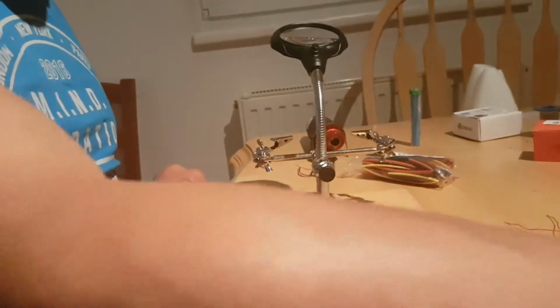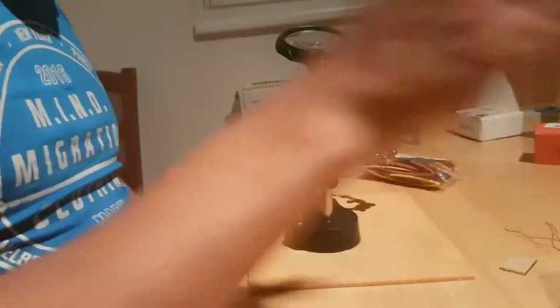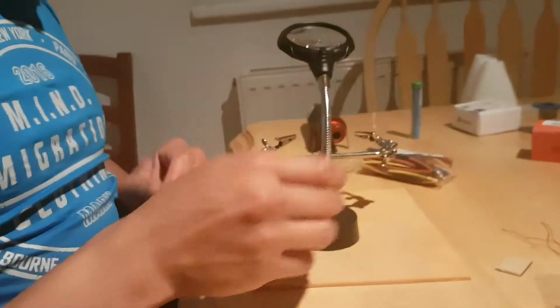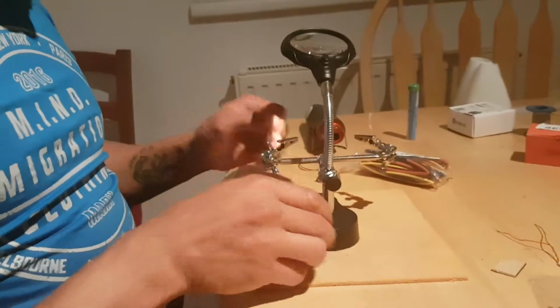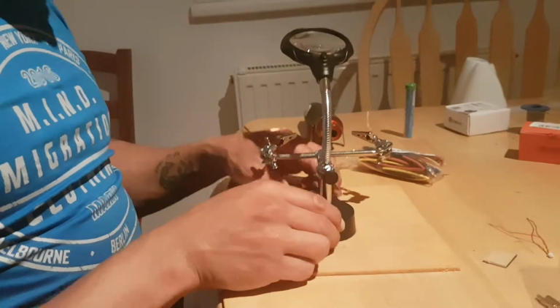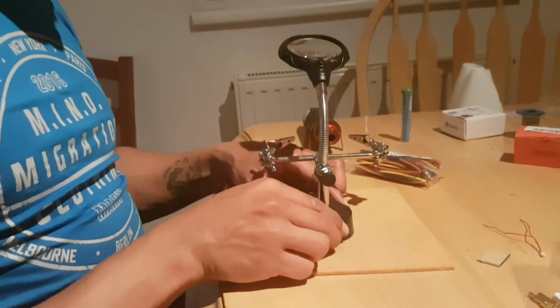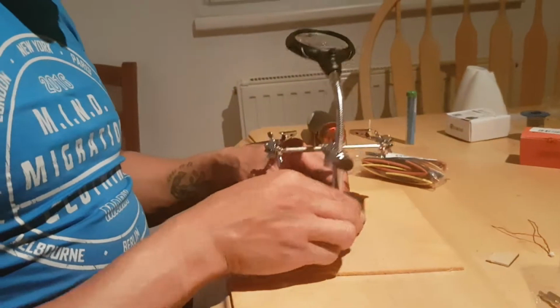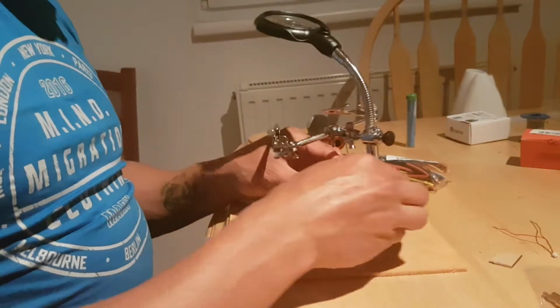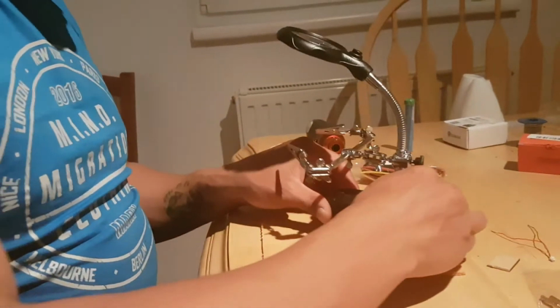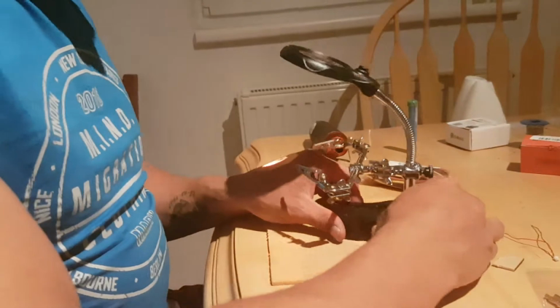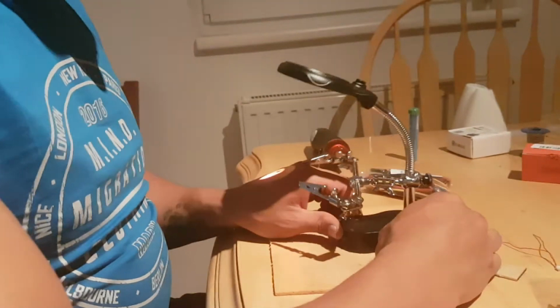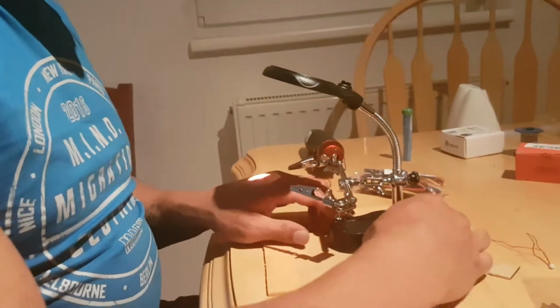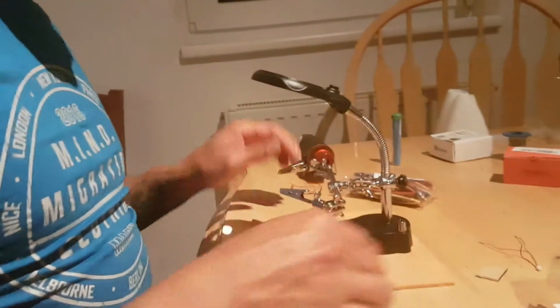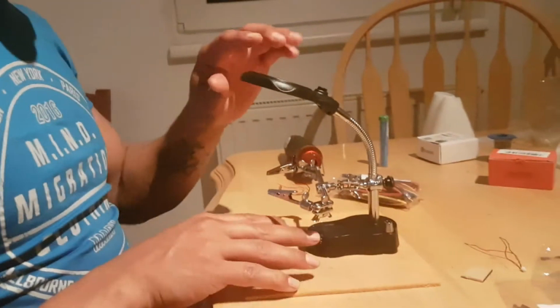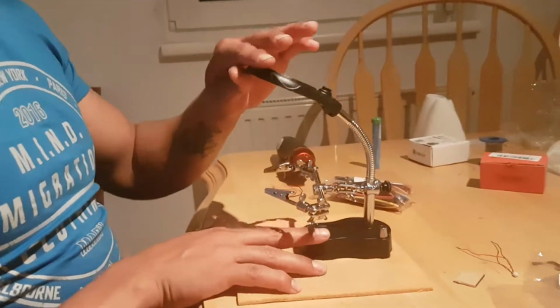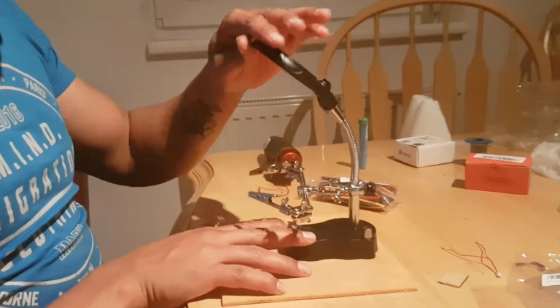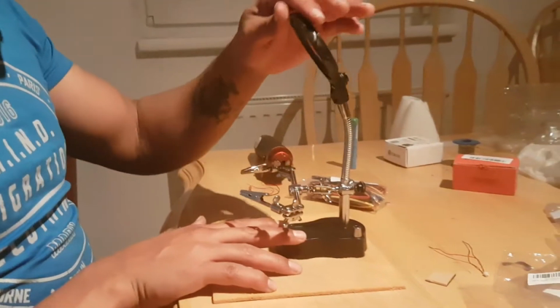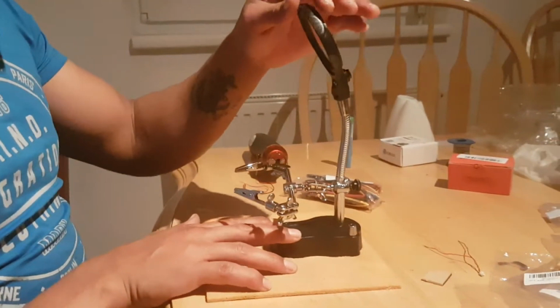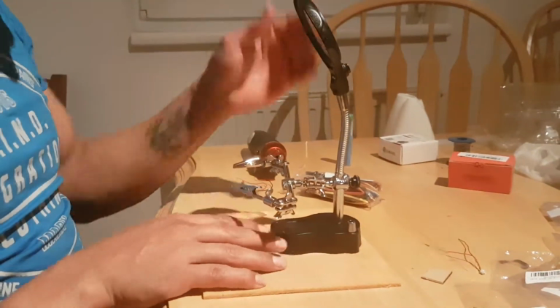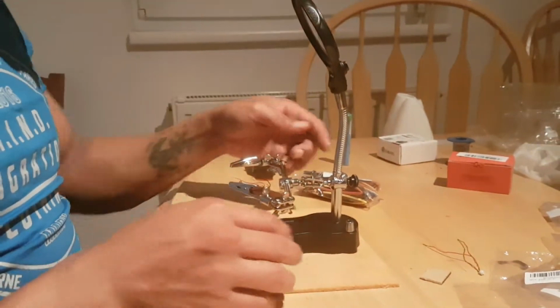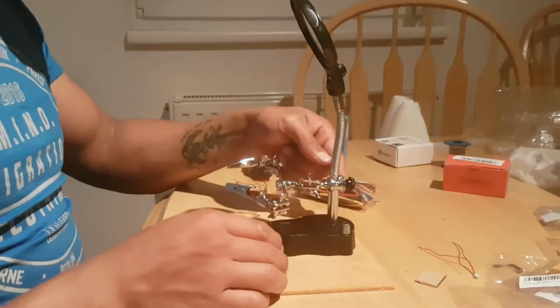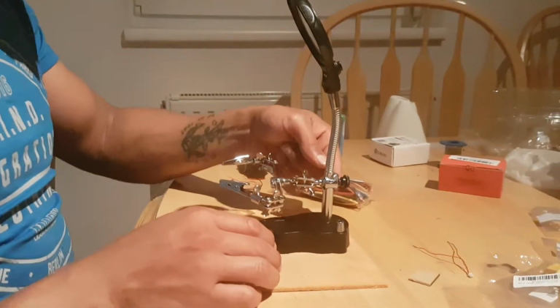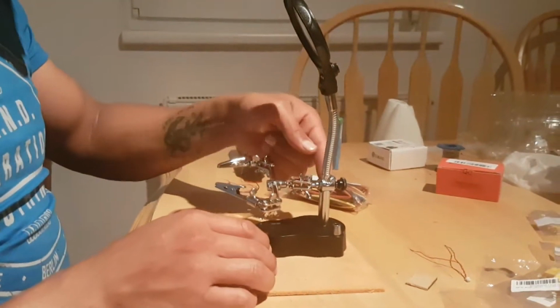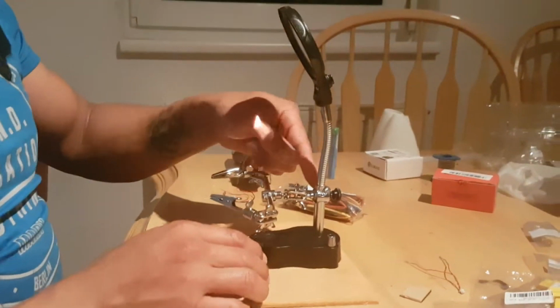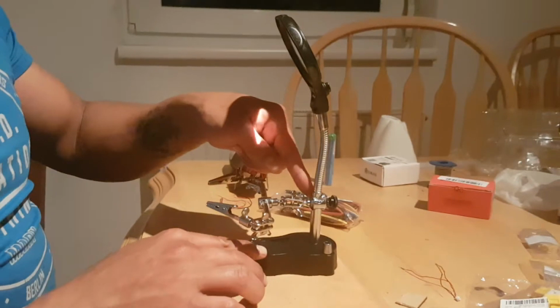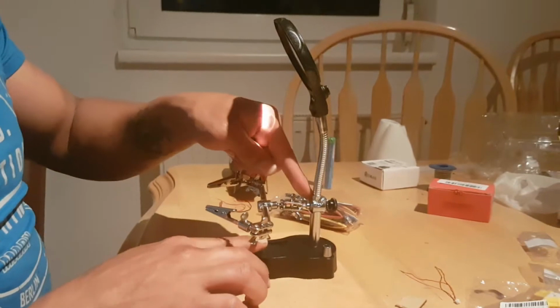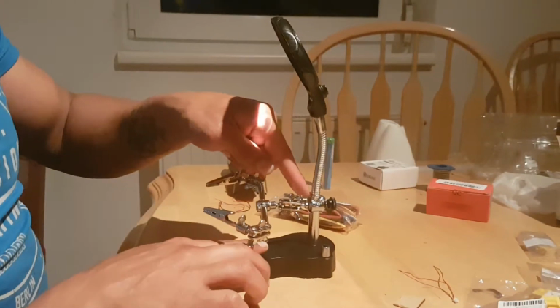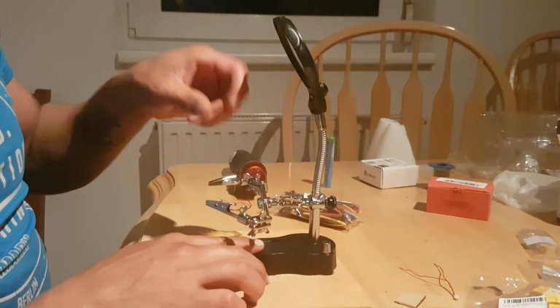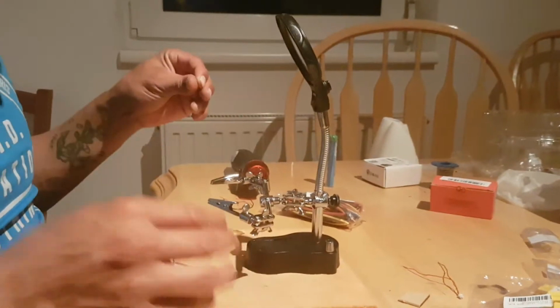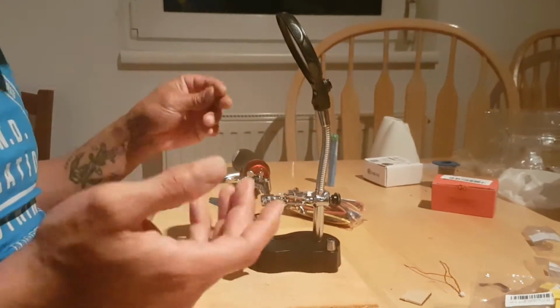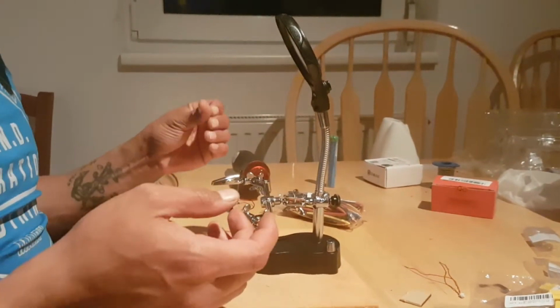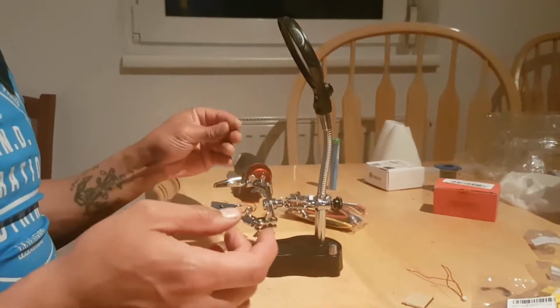Chances are Banggood is not gonna post this review. I really hope they do — if there's anything fair about them, they will post this review because I'm talking about the issues that people are going to face with this thing.